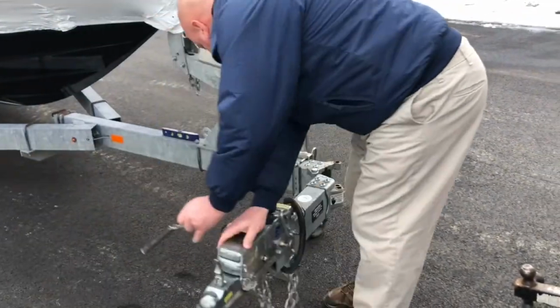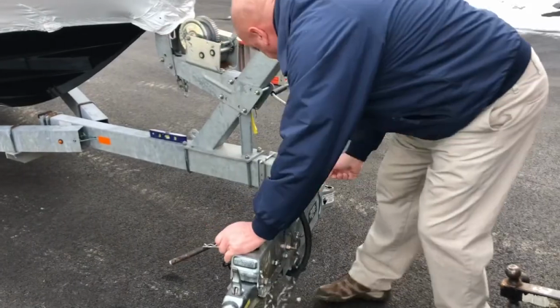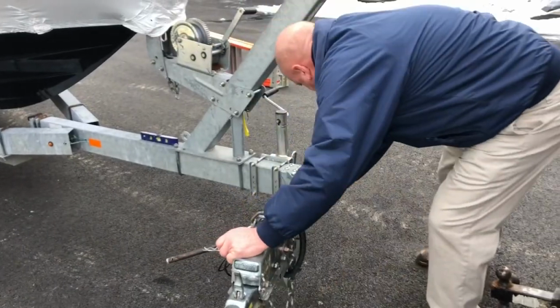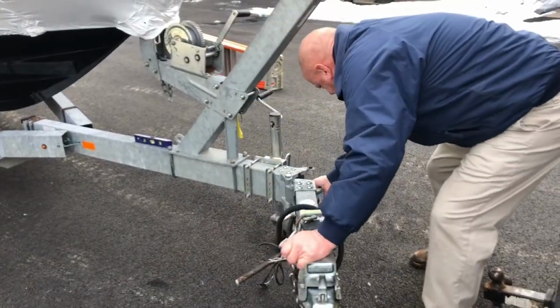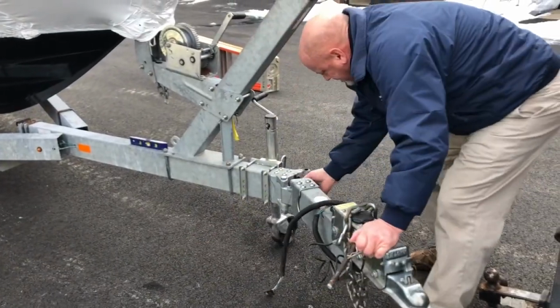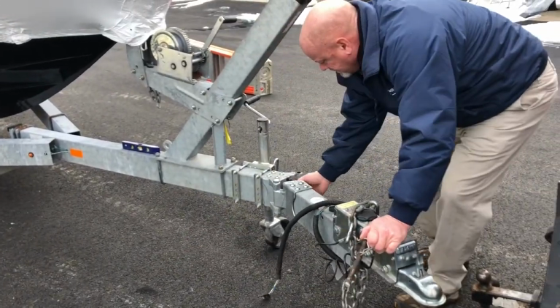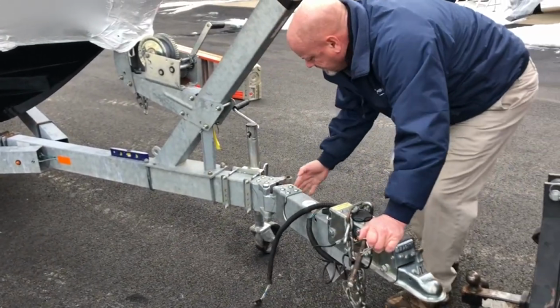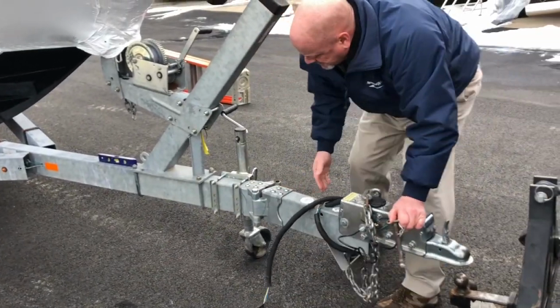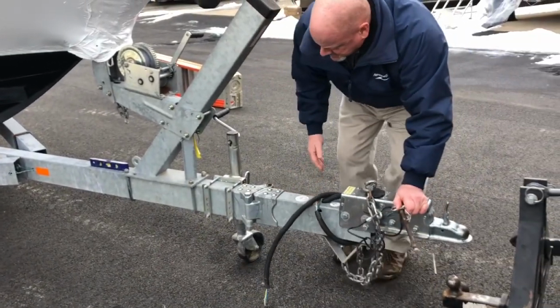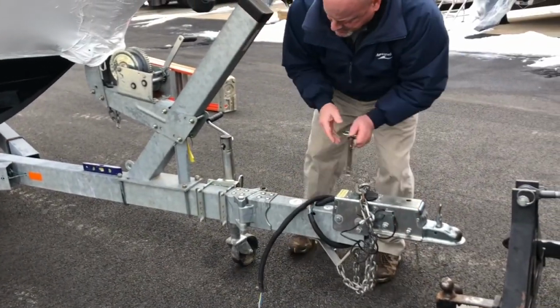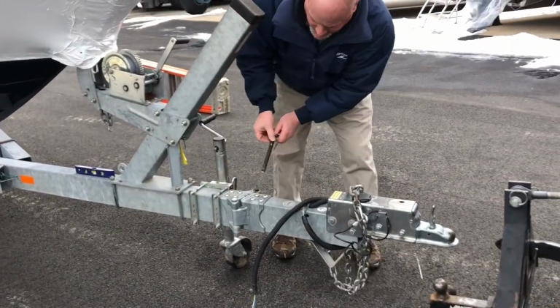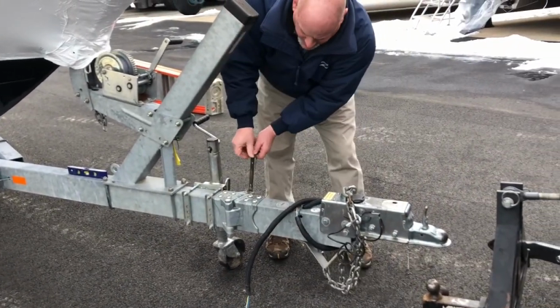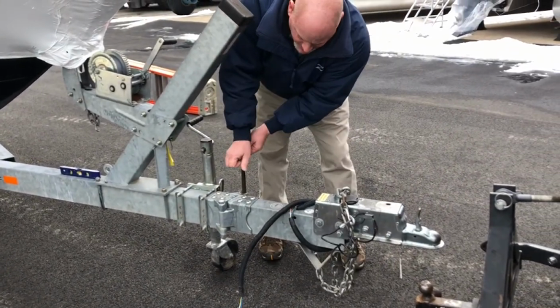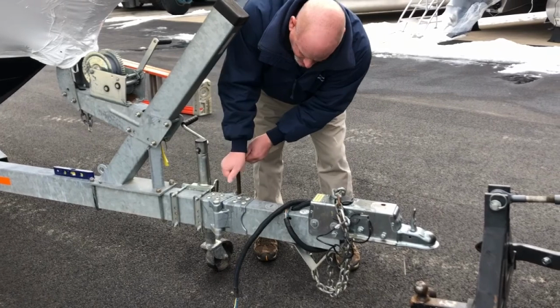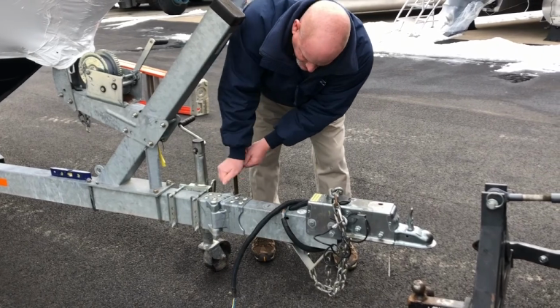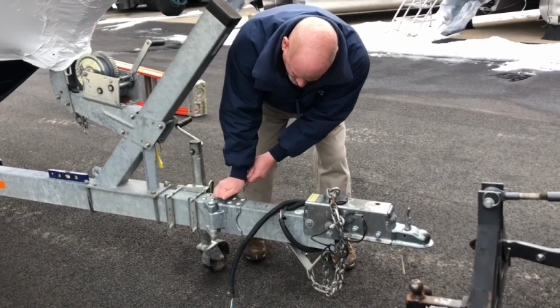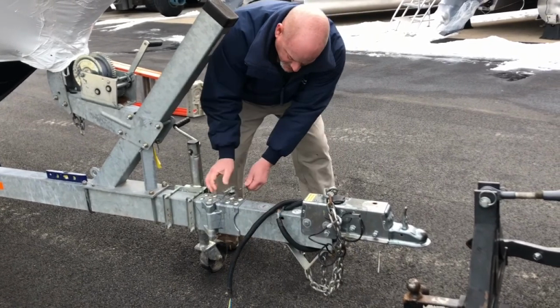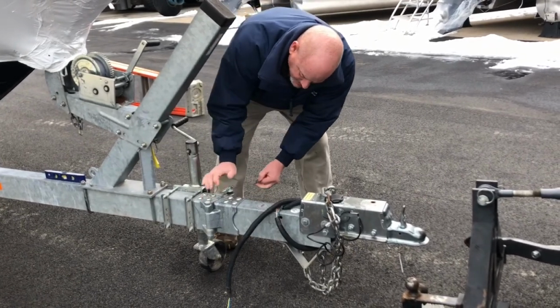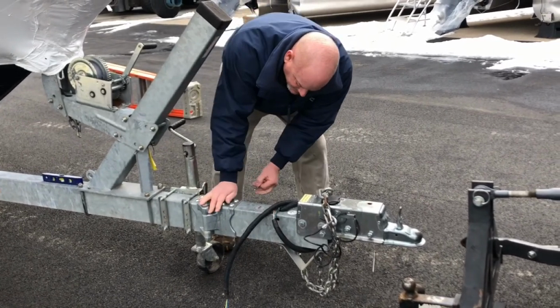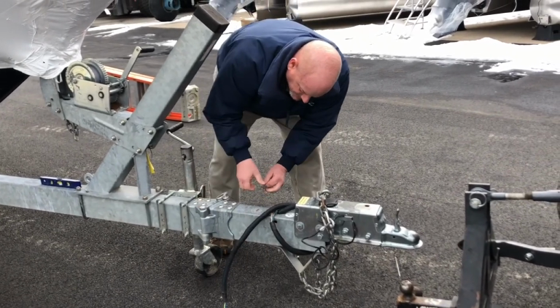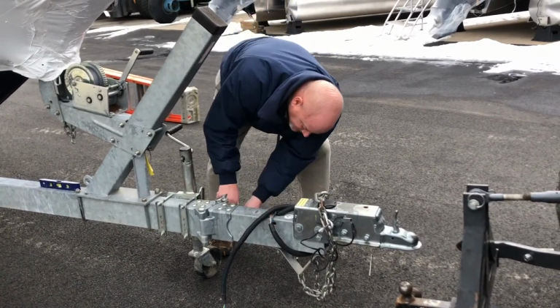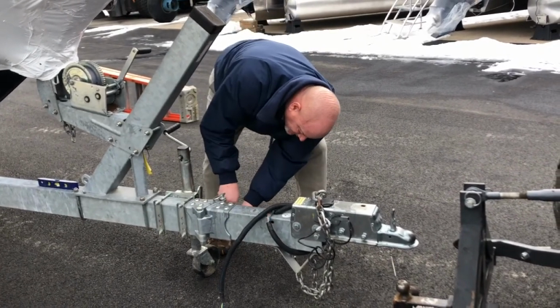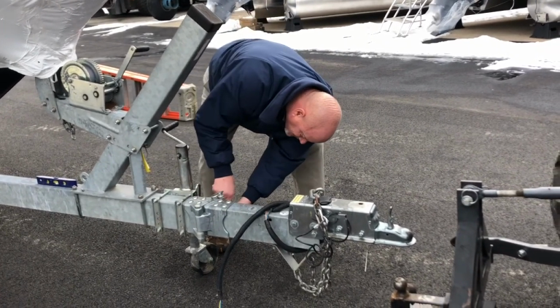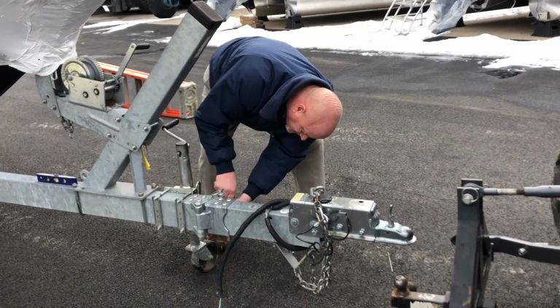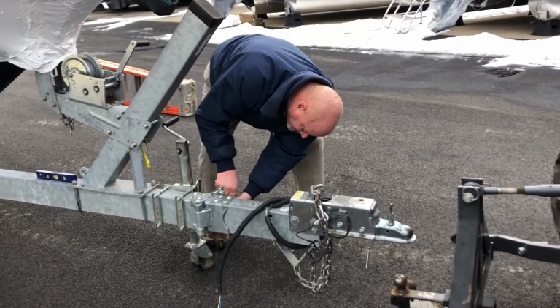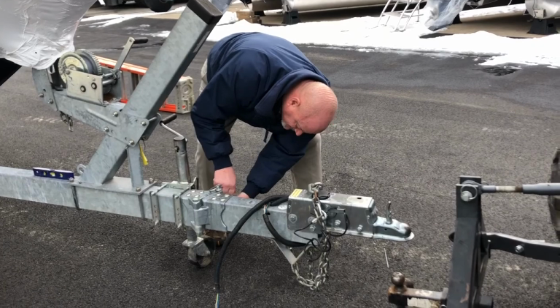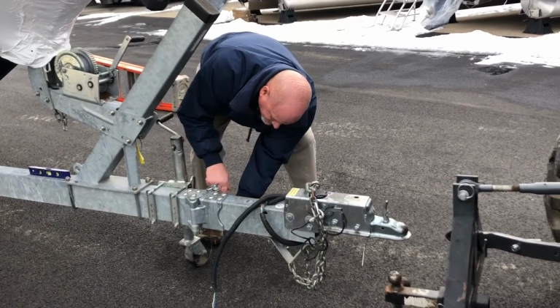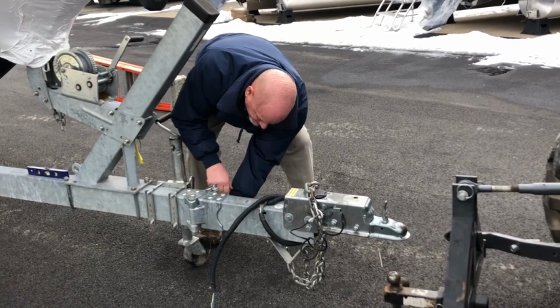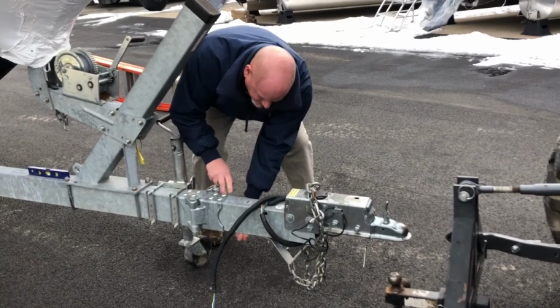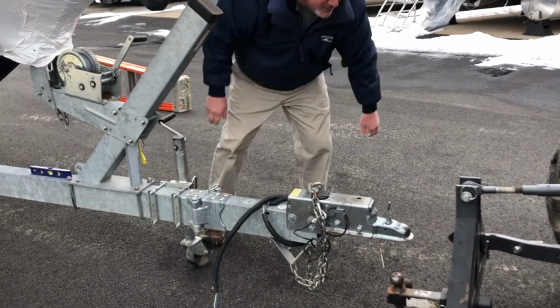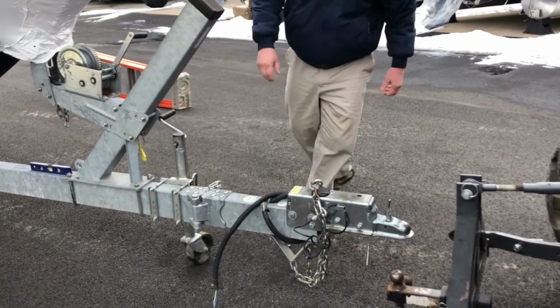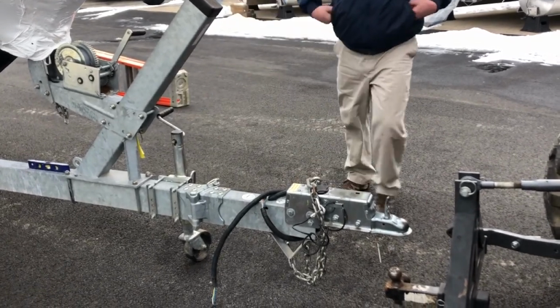We're going to bring it around for trailering. We'll give you a measurement with it extended and then a measurement with it folded.